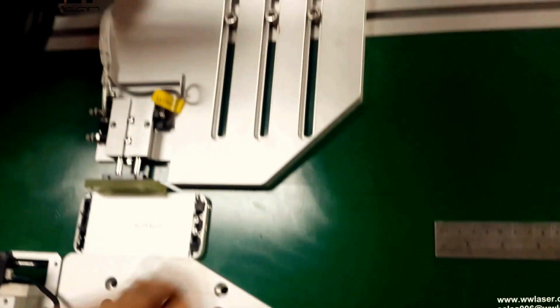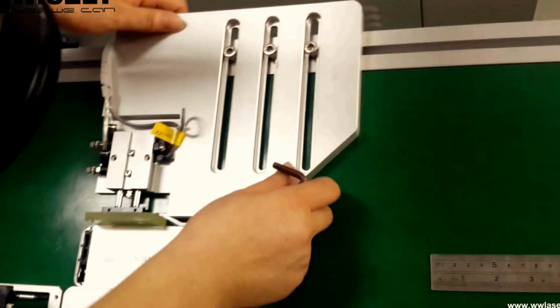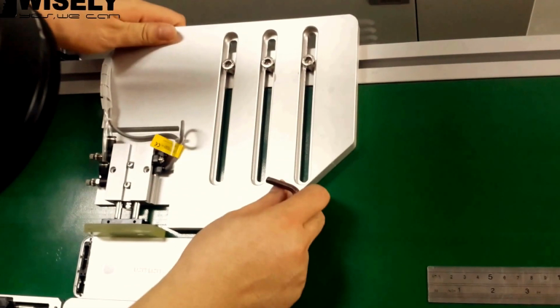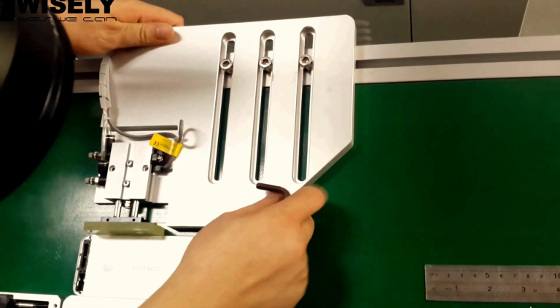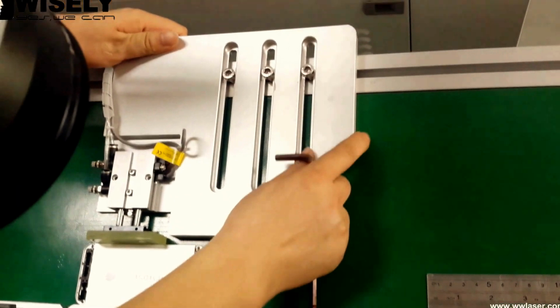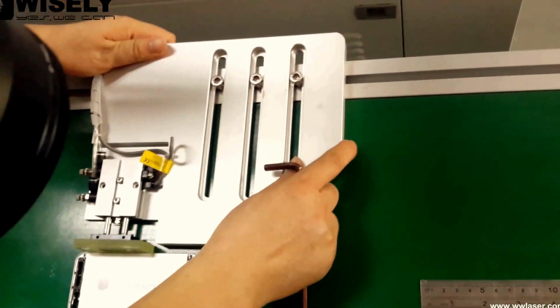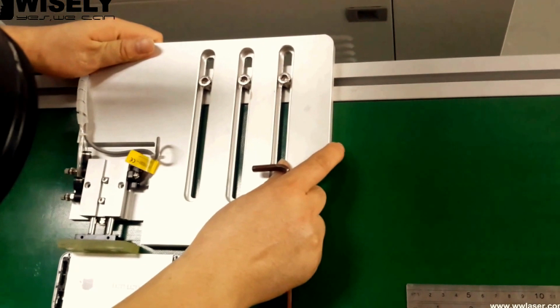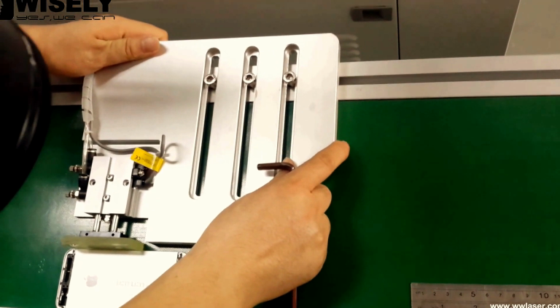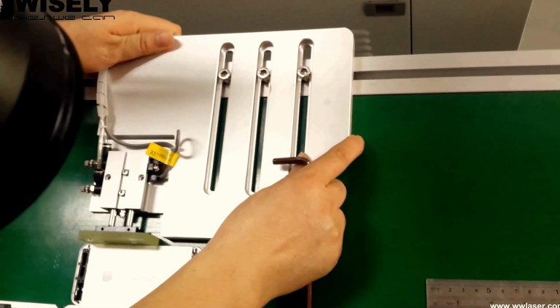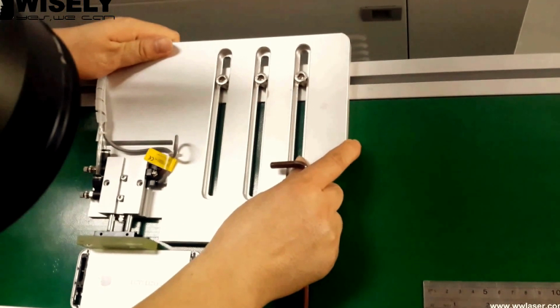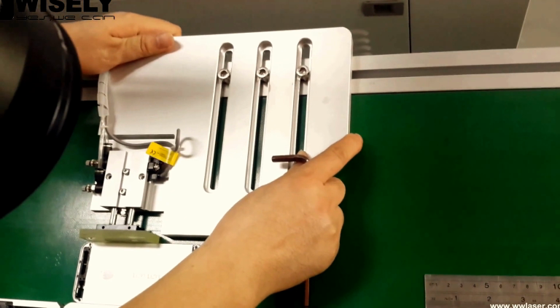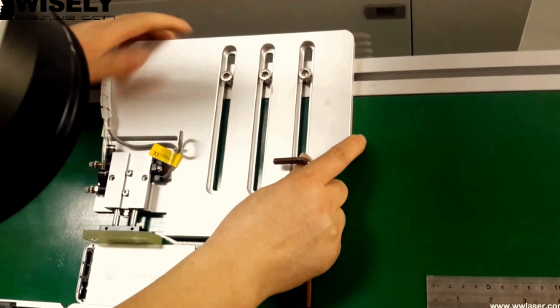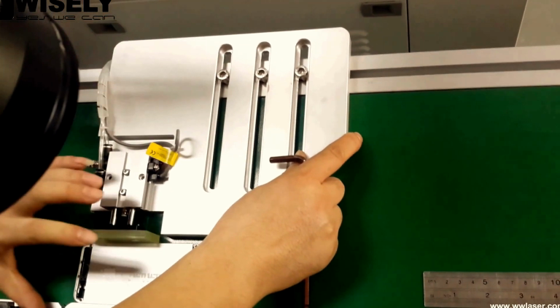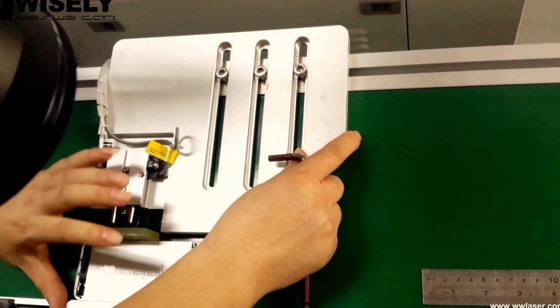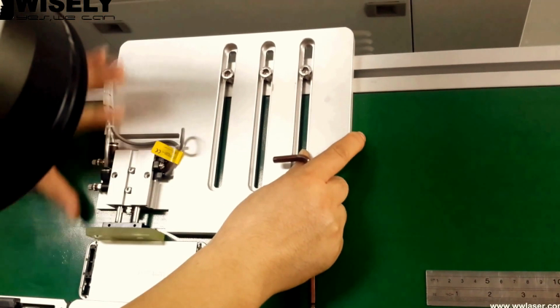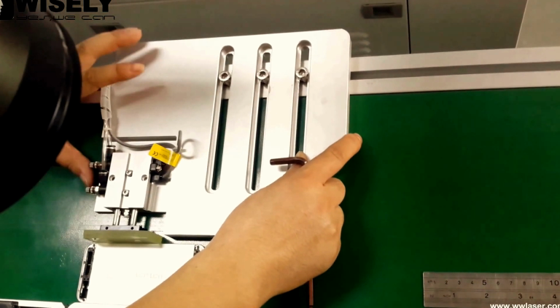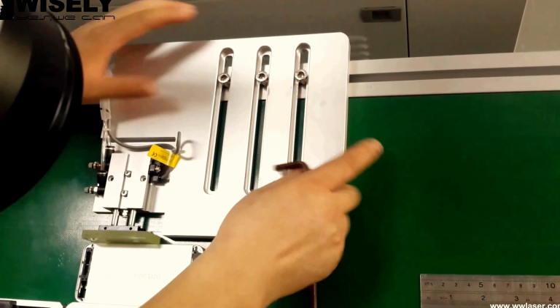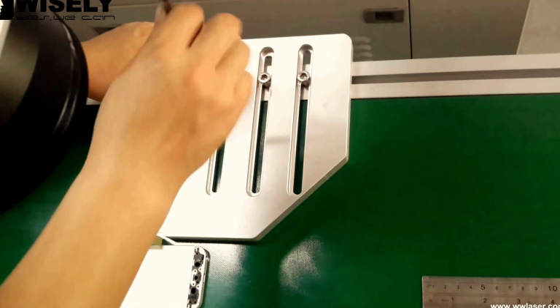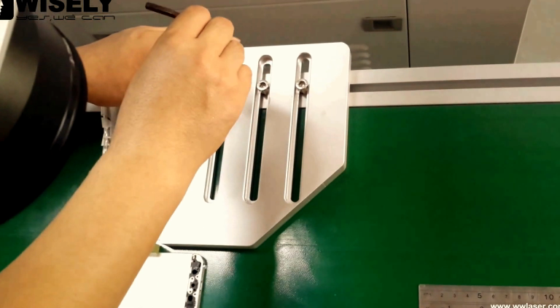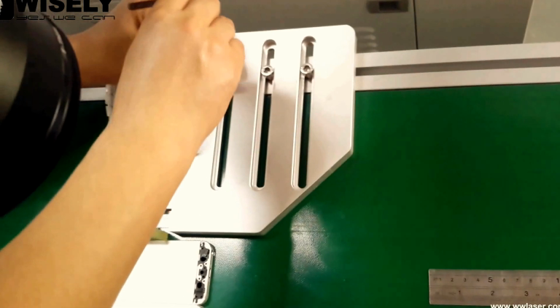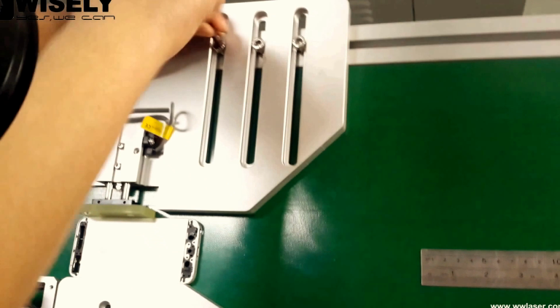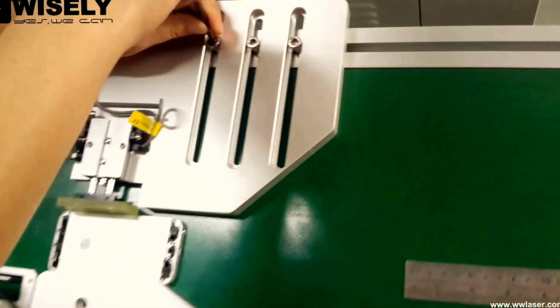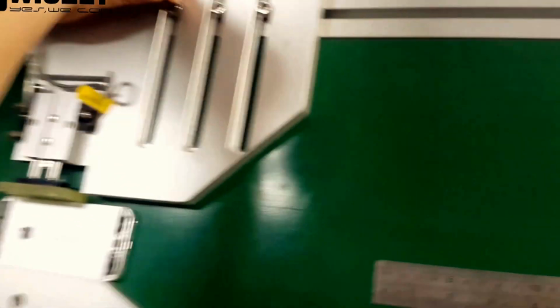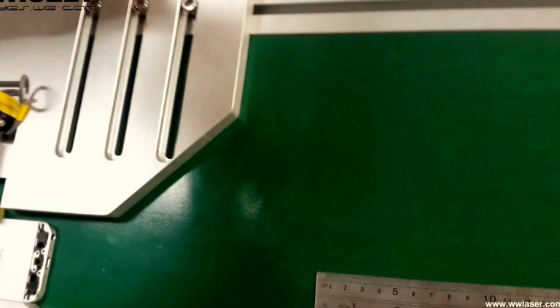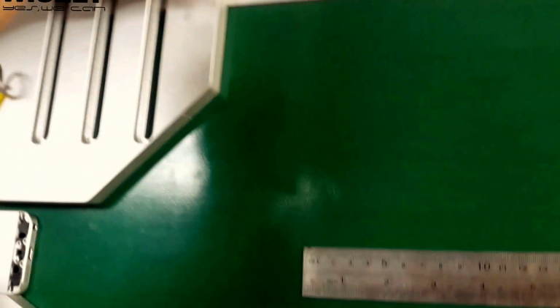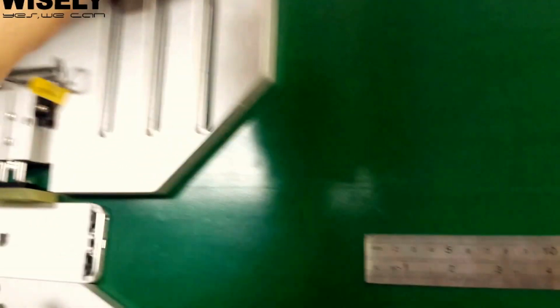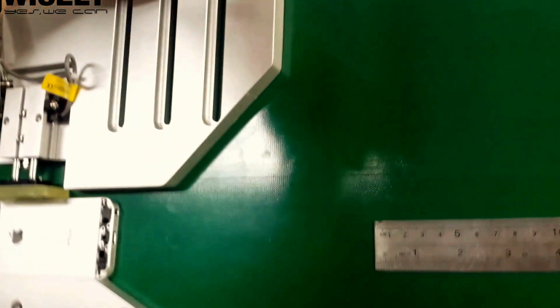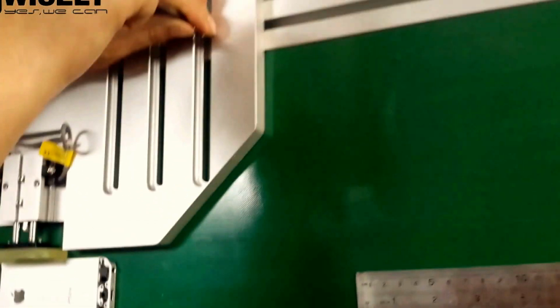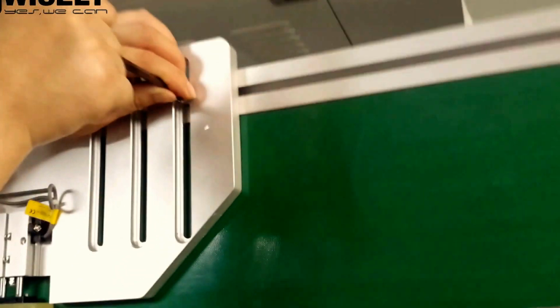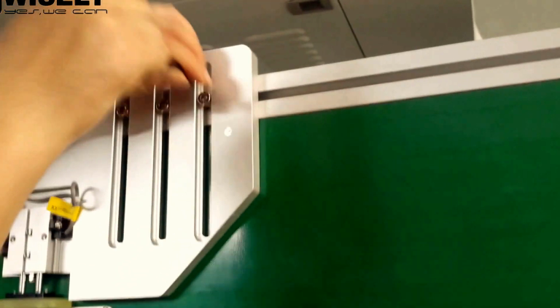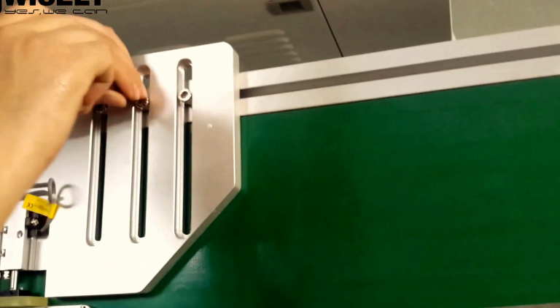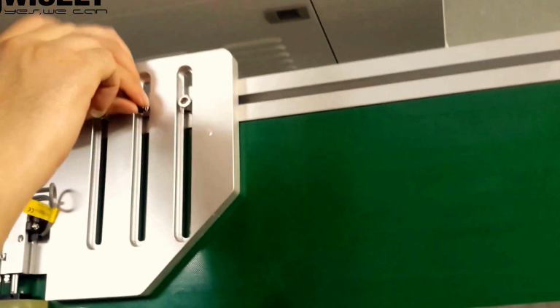You can see our technician put that for you. We finally get the size, and now we will fix the screw.